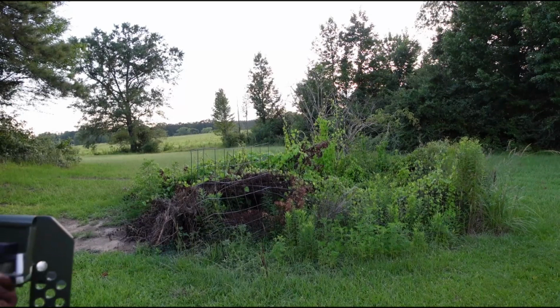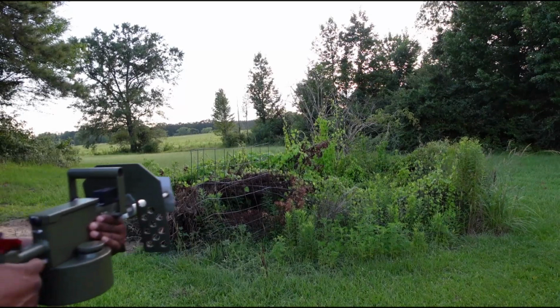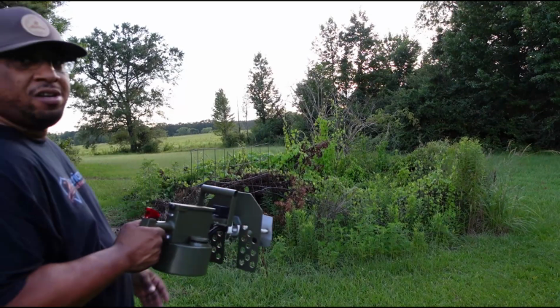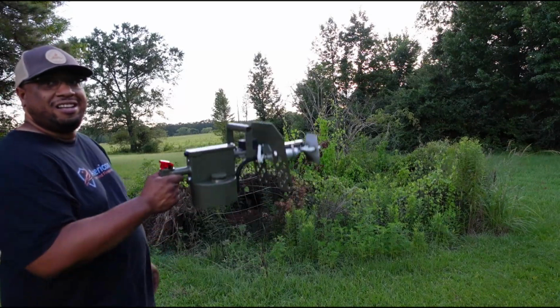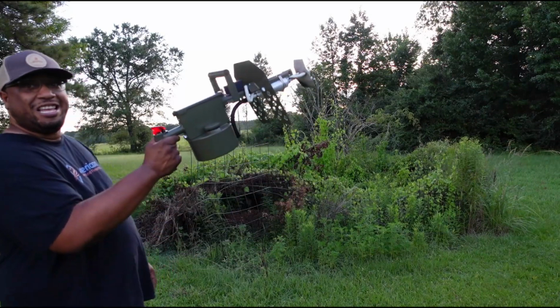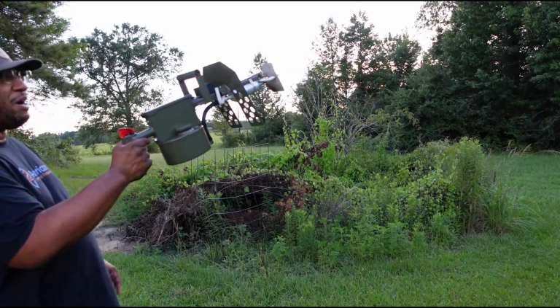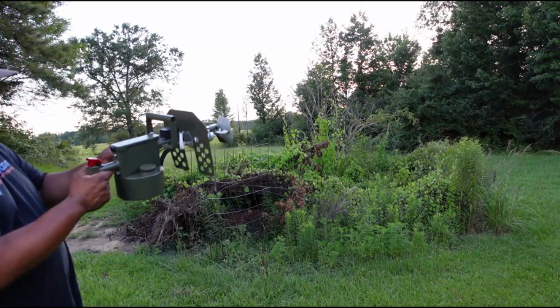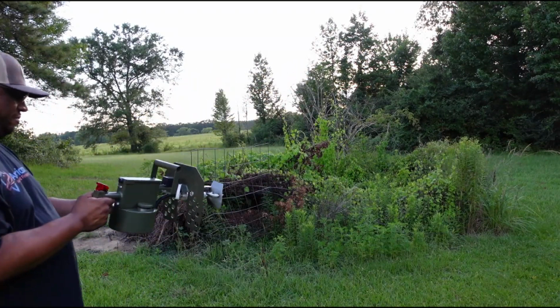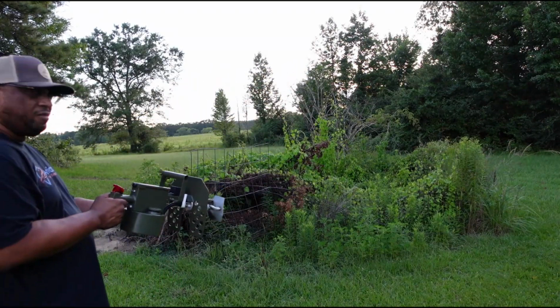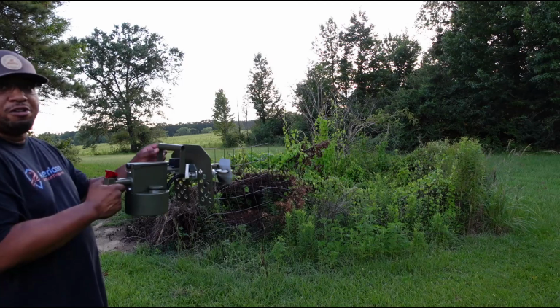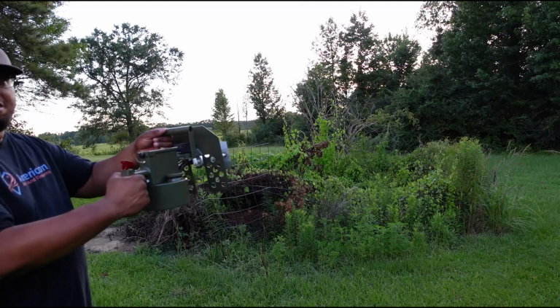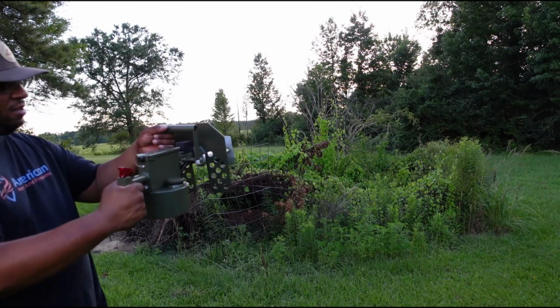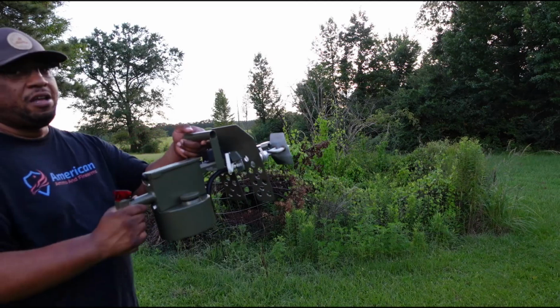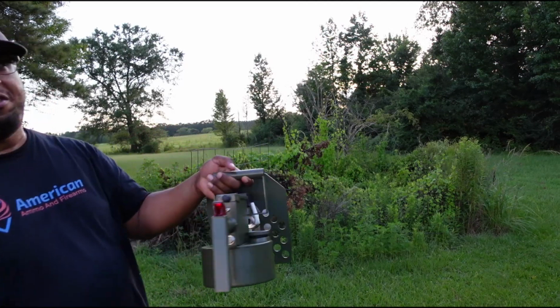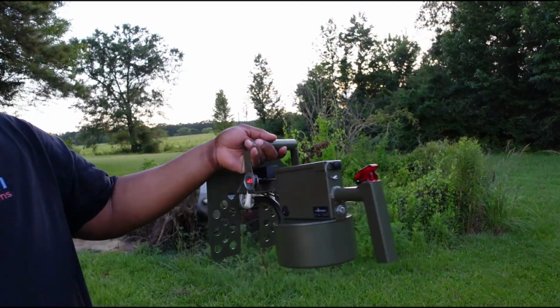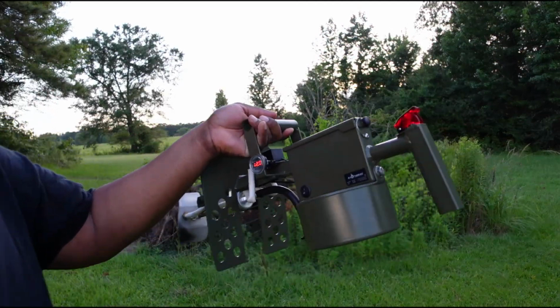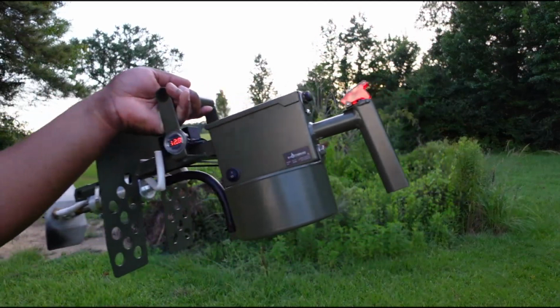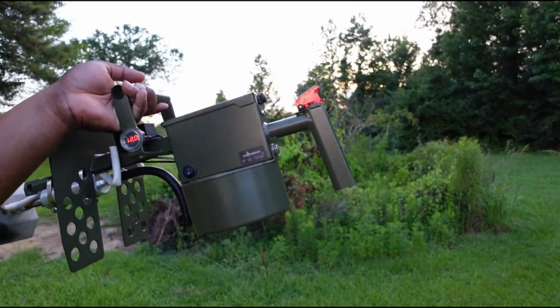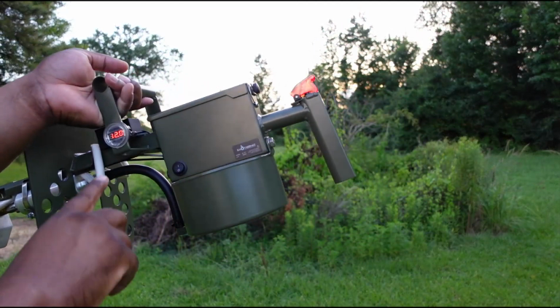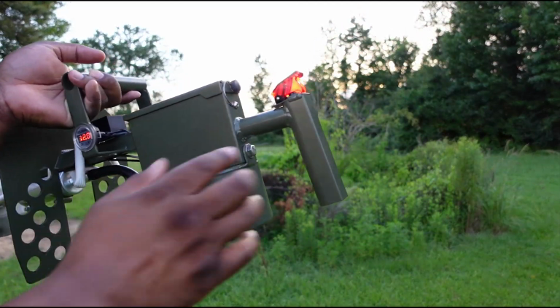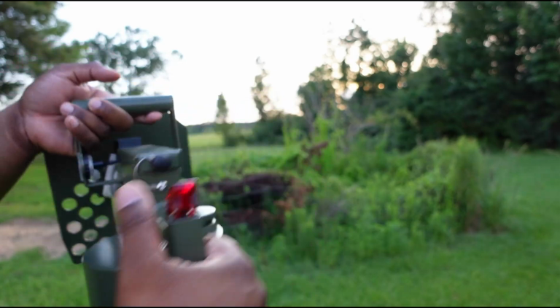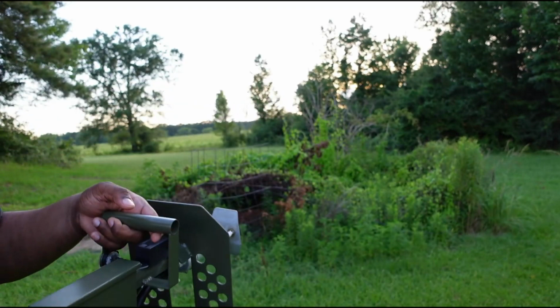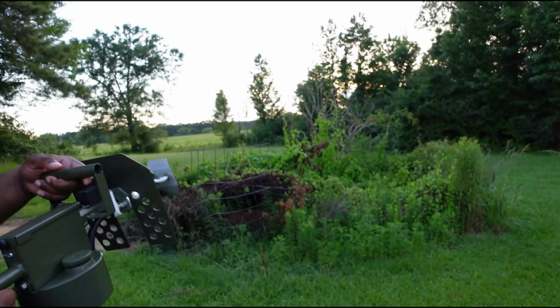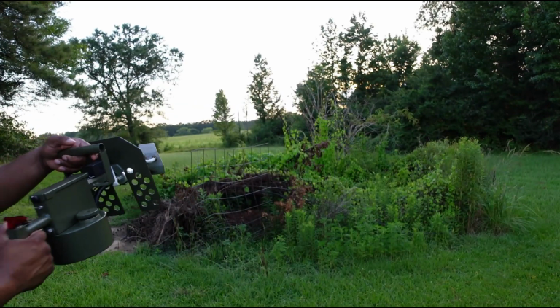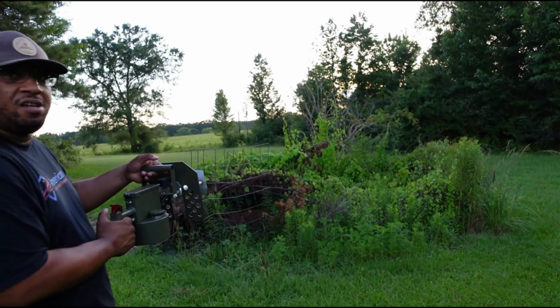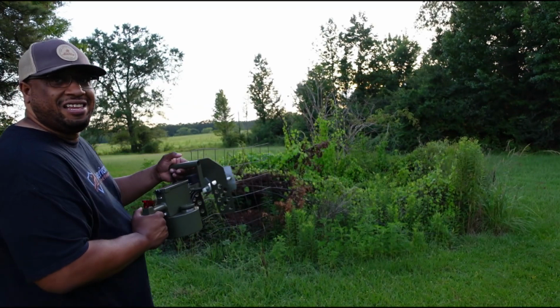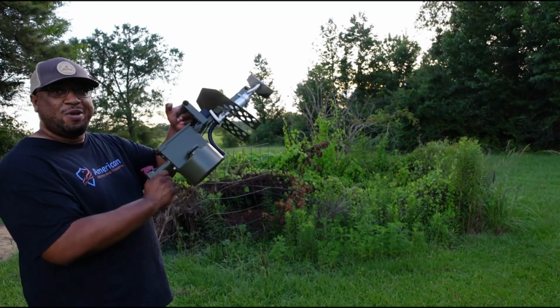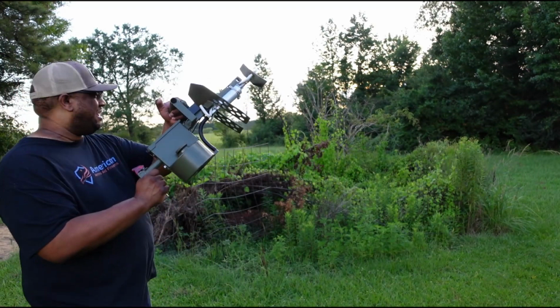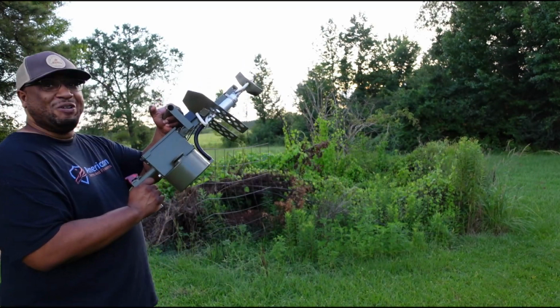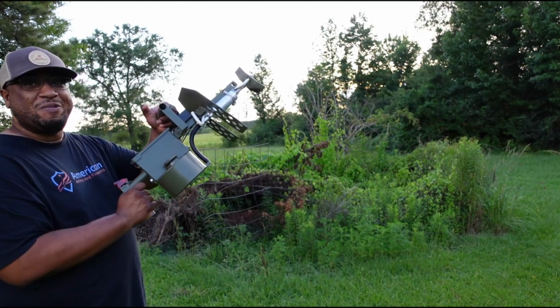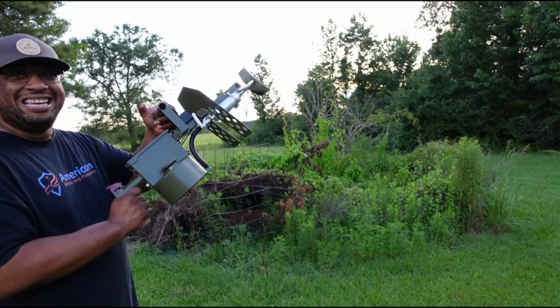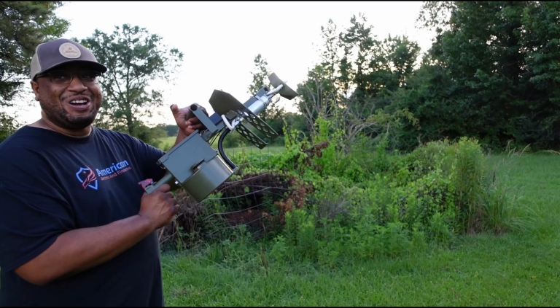Turning it on — as you can see it is now on. This is the ignition, and we about to set this thing on fire. Let's go!